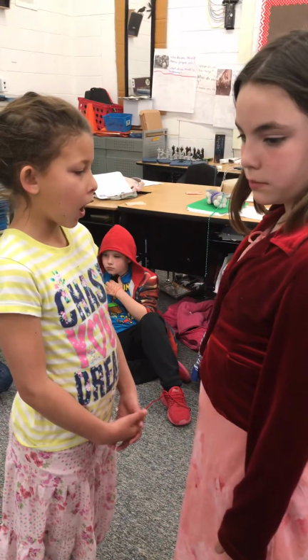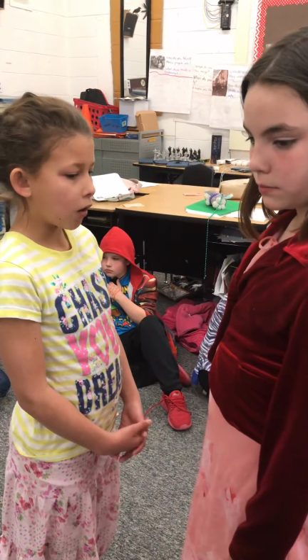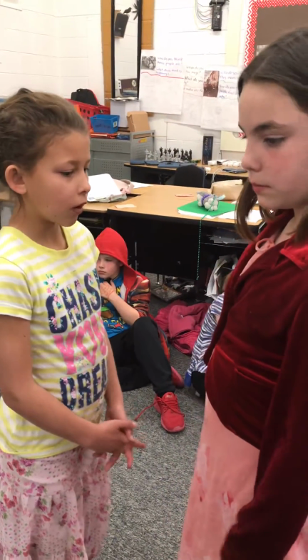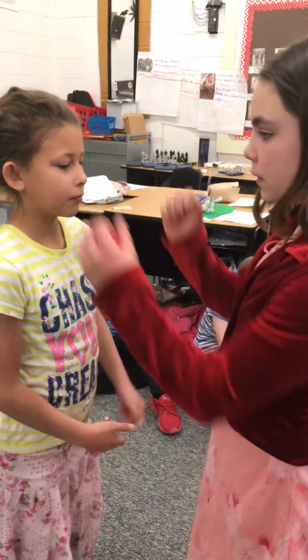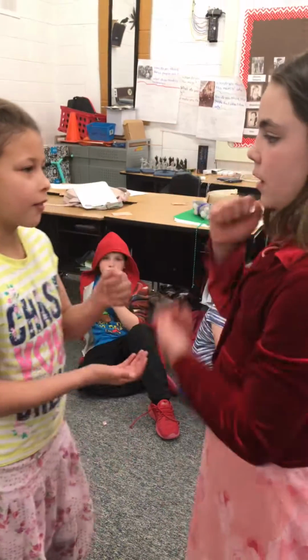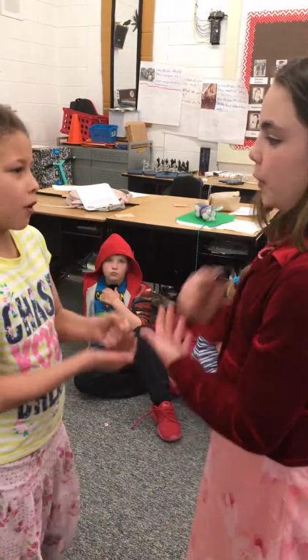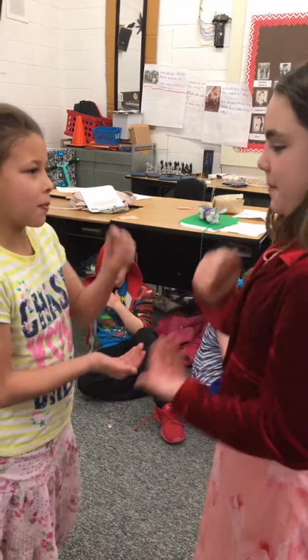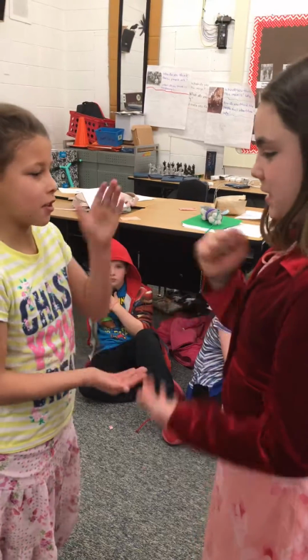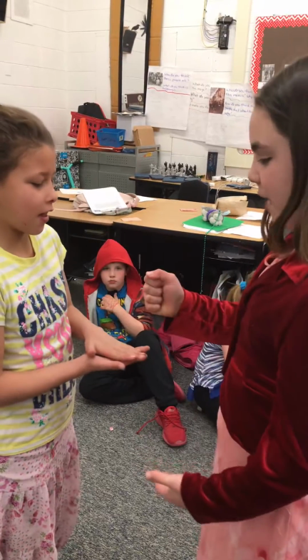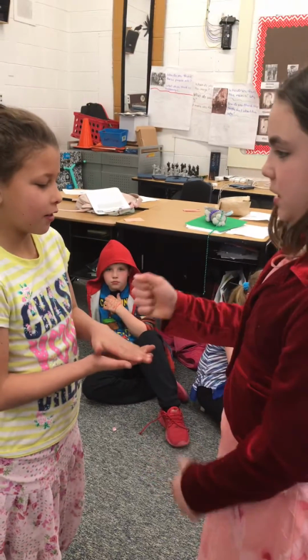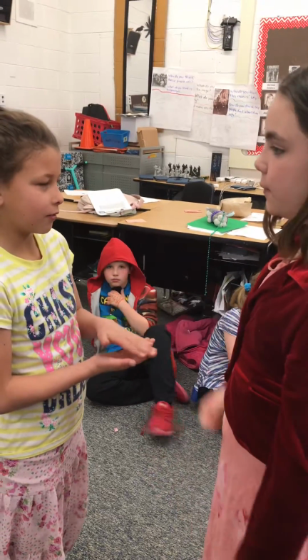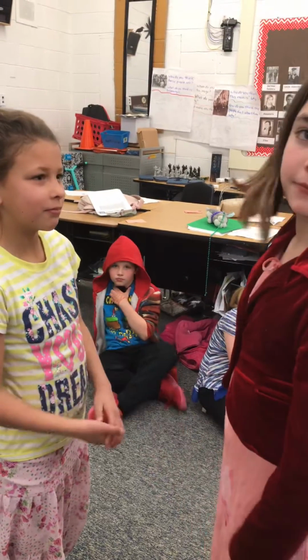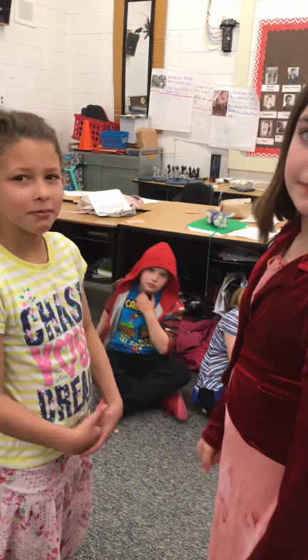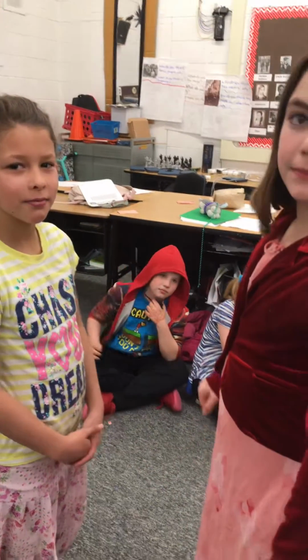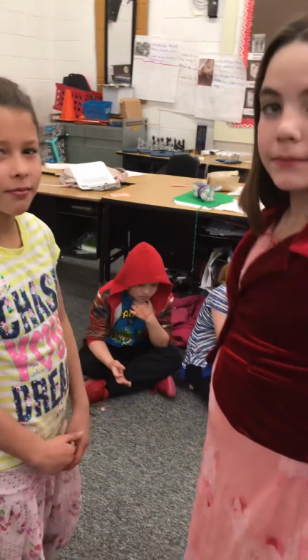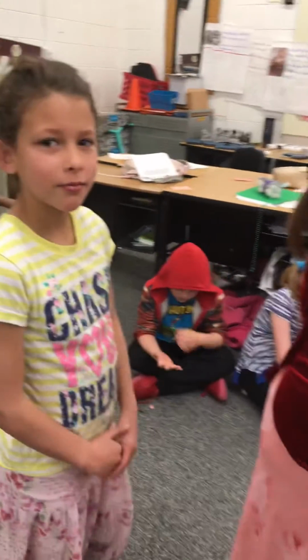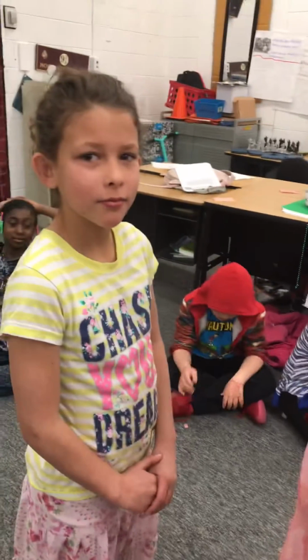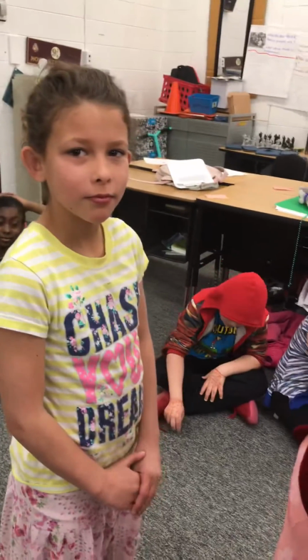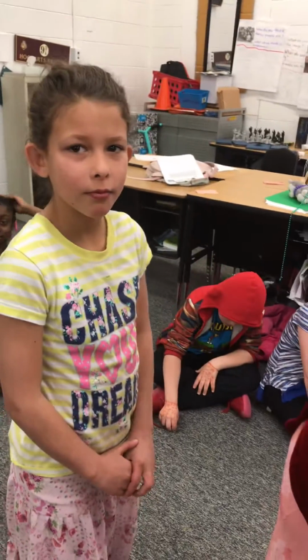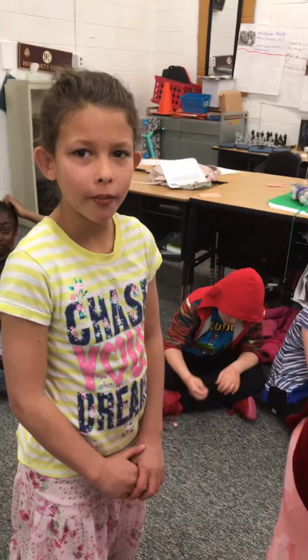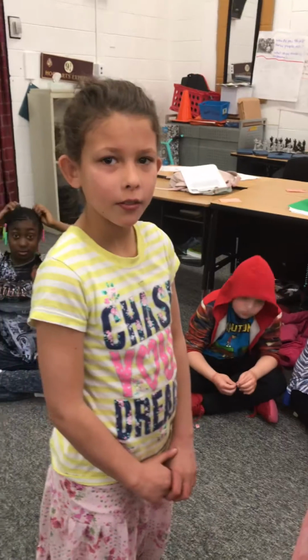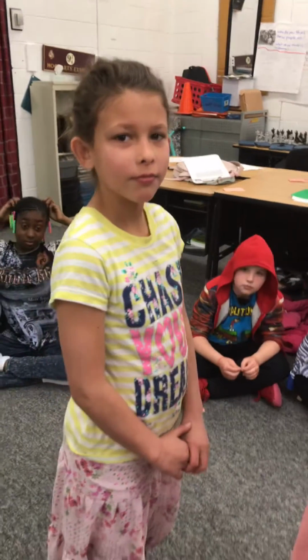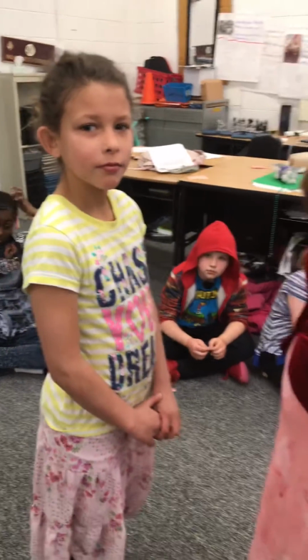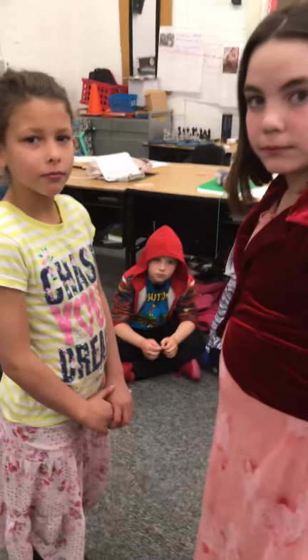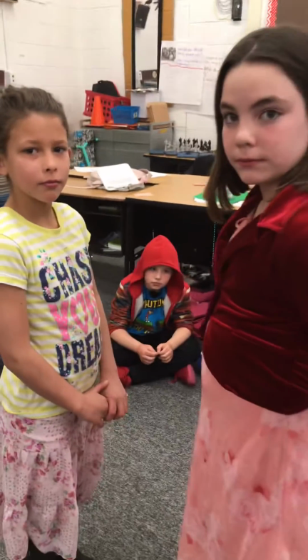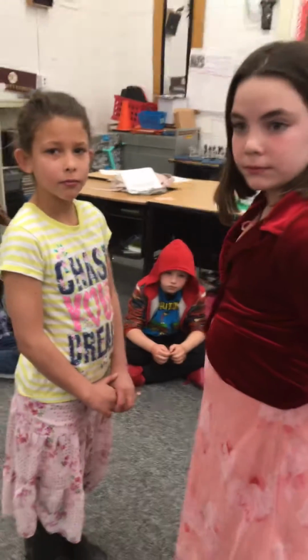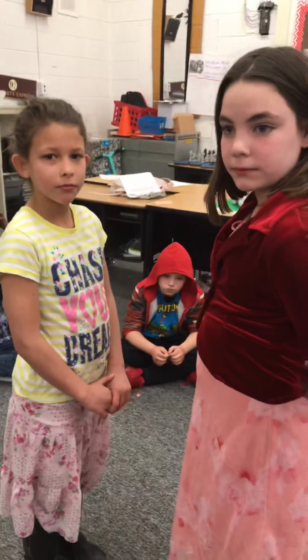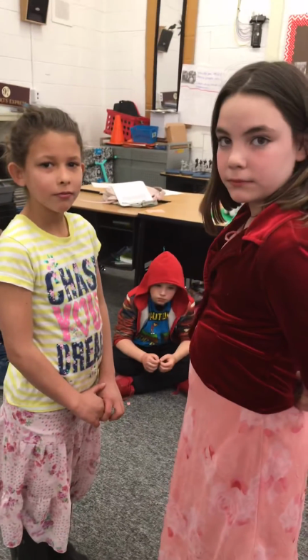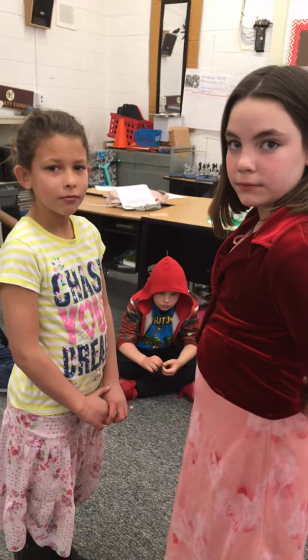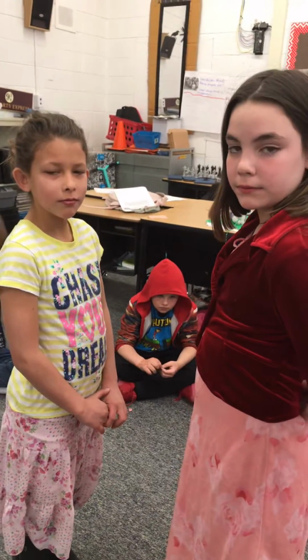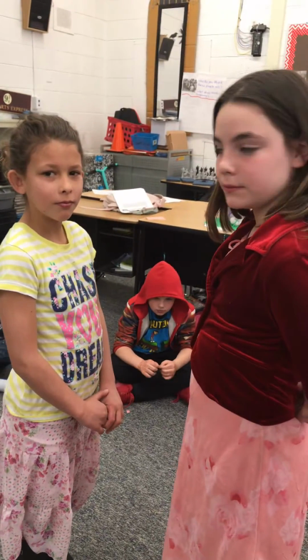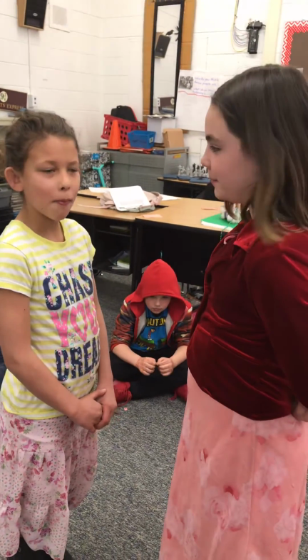So can you guys demonstrate how you do that? Rock, paper, scissors, math — zero. So she would have zero, and this one had five. They're going to see who can multiply the quickest, and that person gets a point.